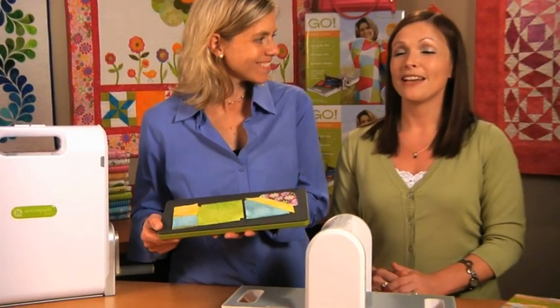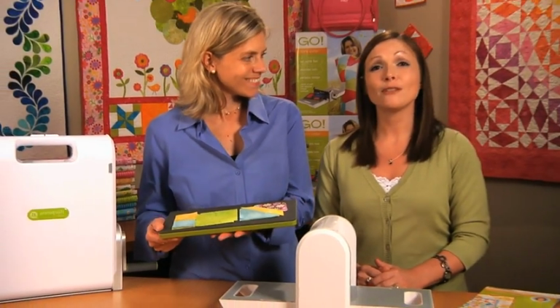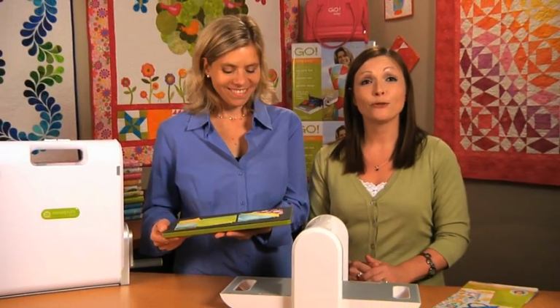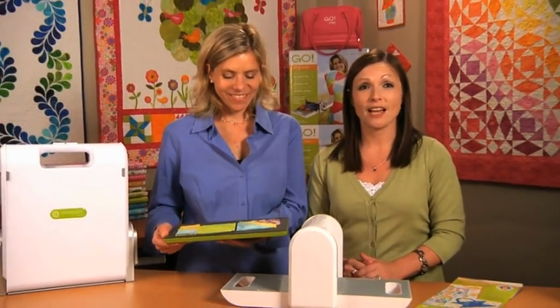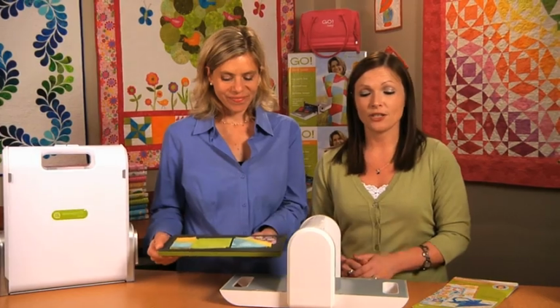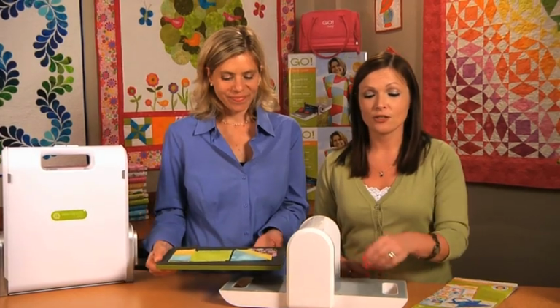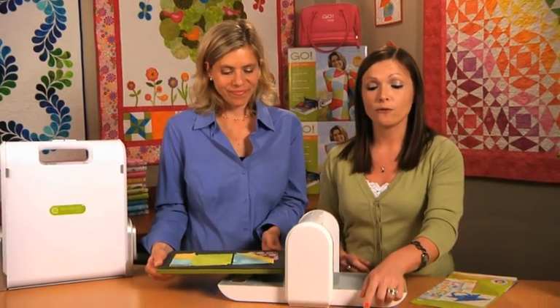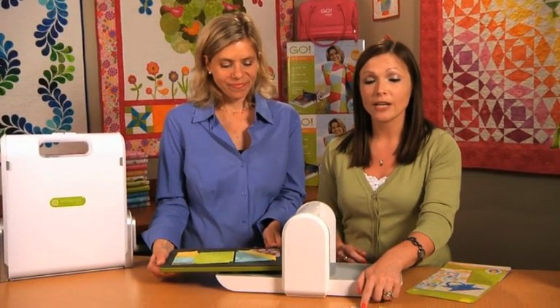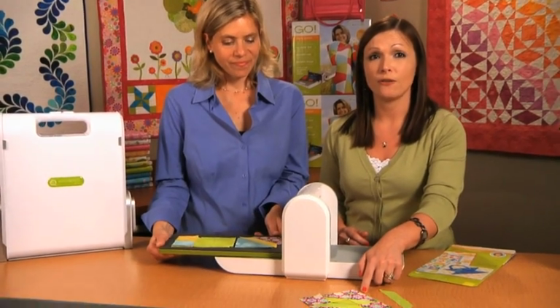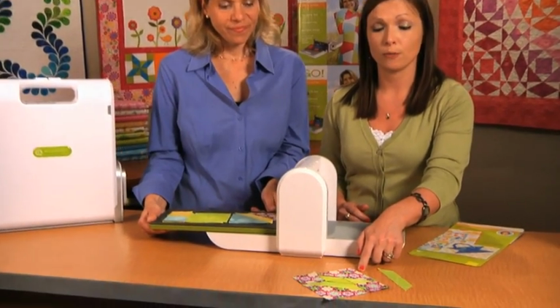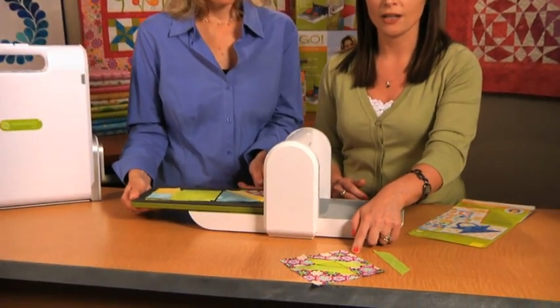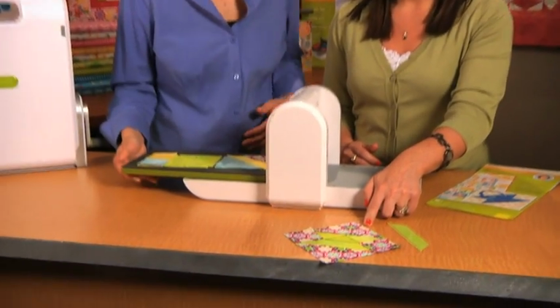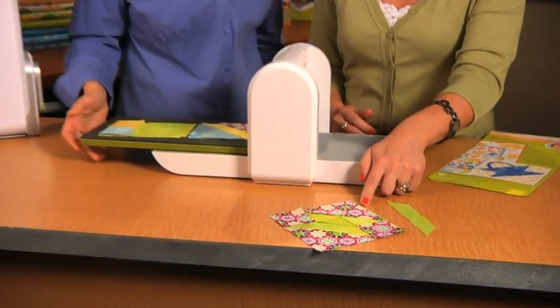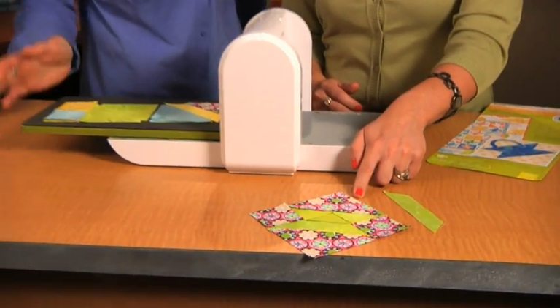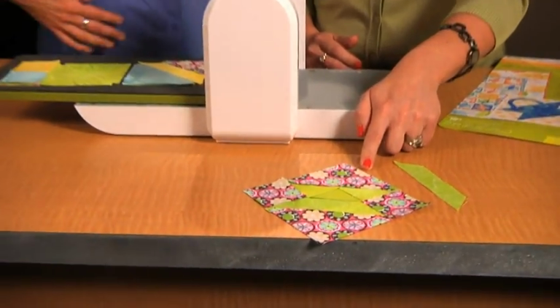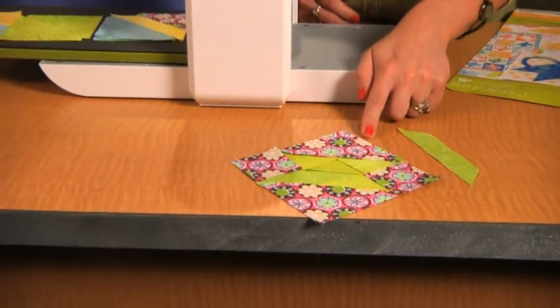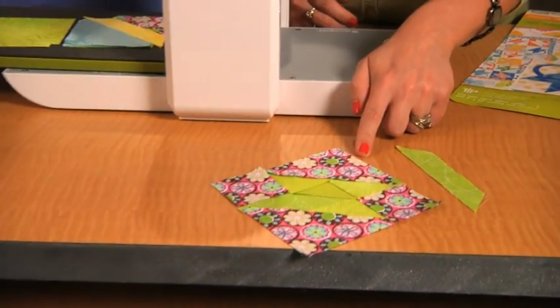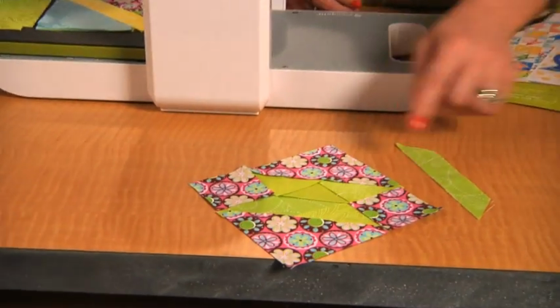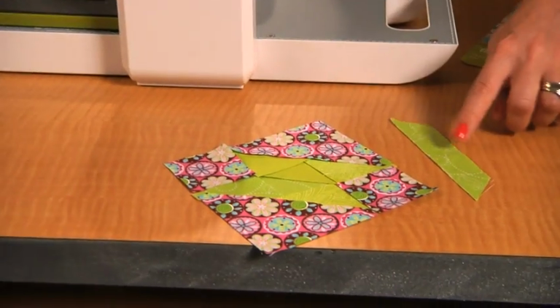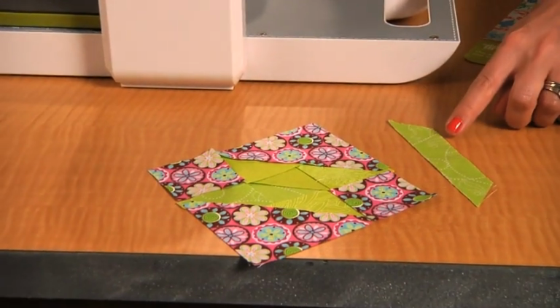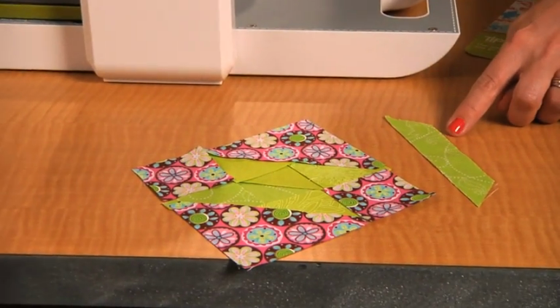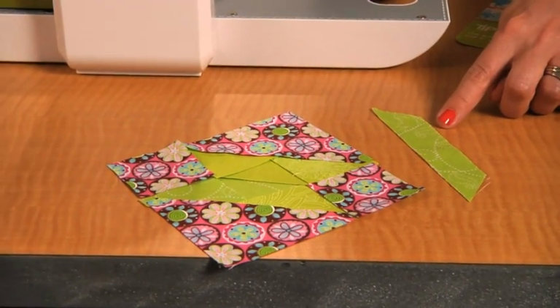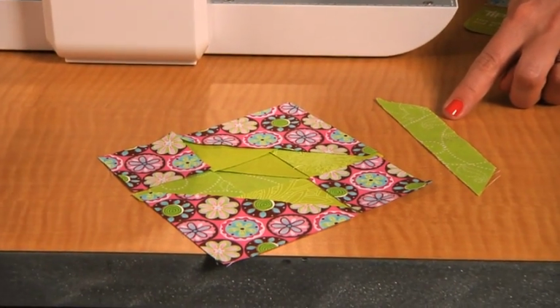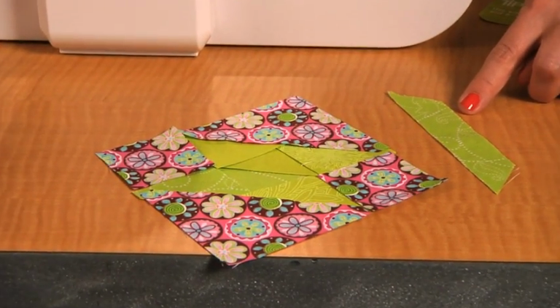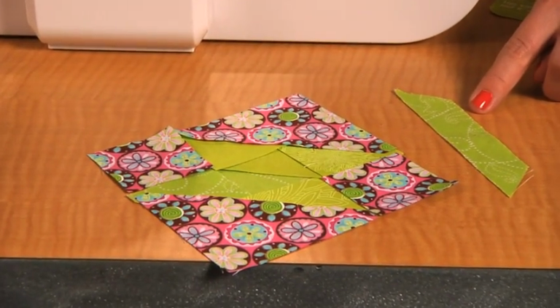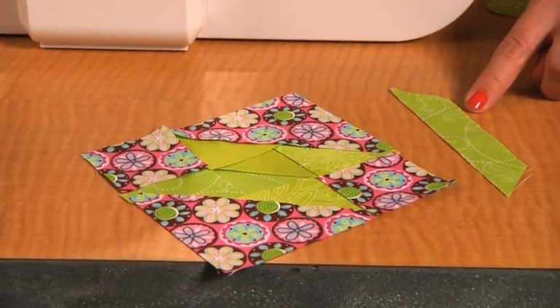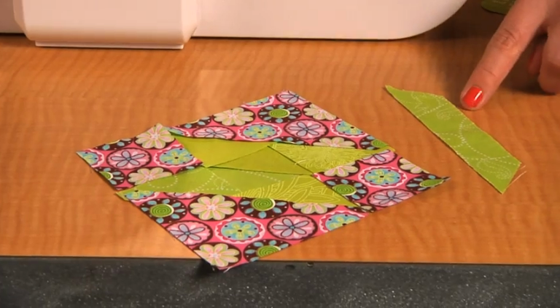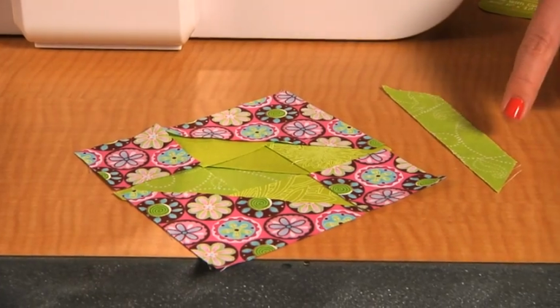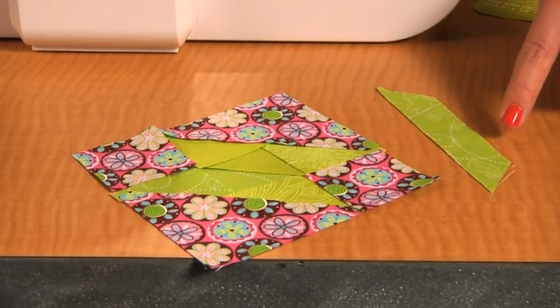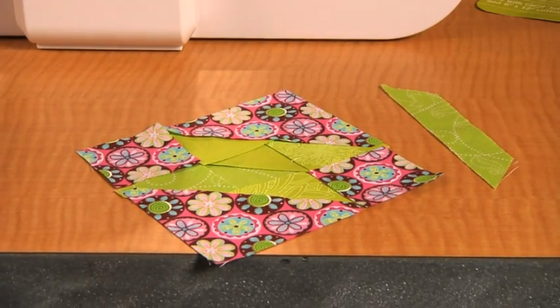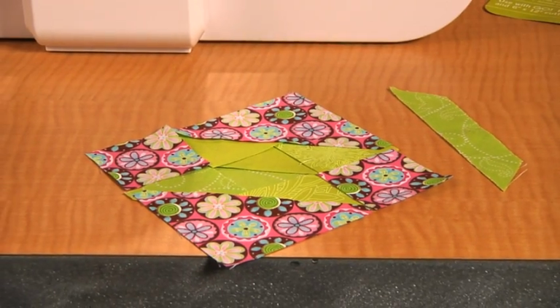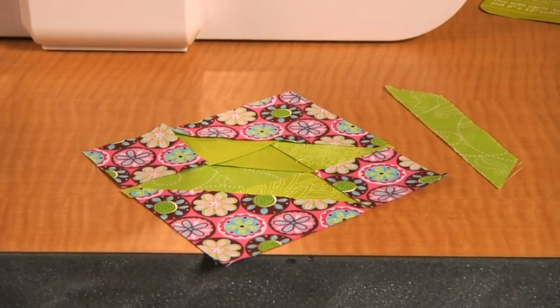This beautiful design finishes to a 4-inch finished block with the basket on point. And with the basket handle, it's conveniently cut on the bias for easy applique.